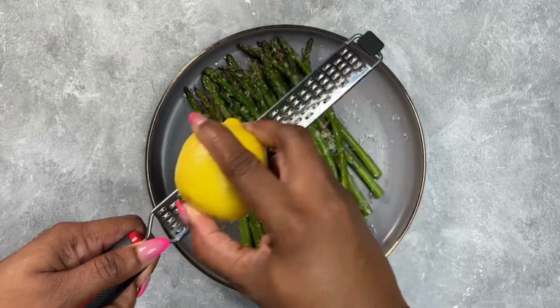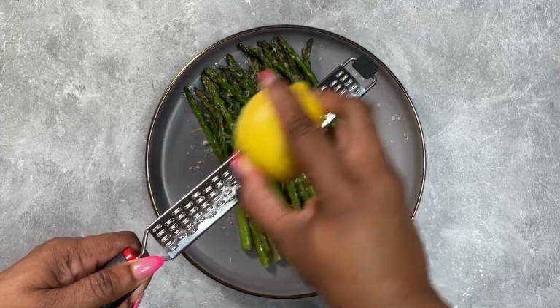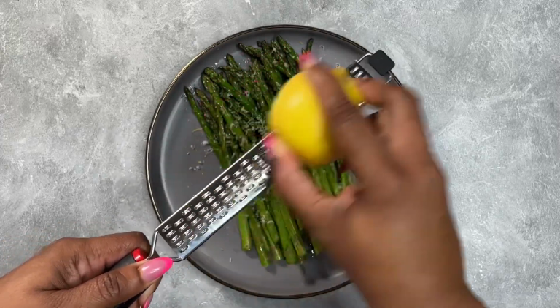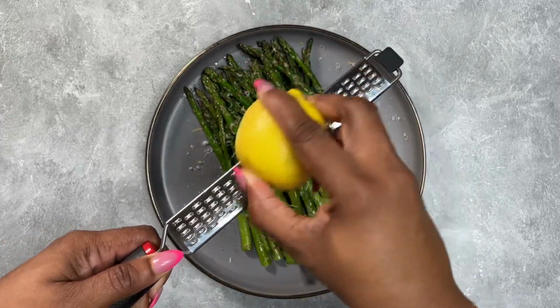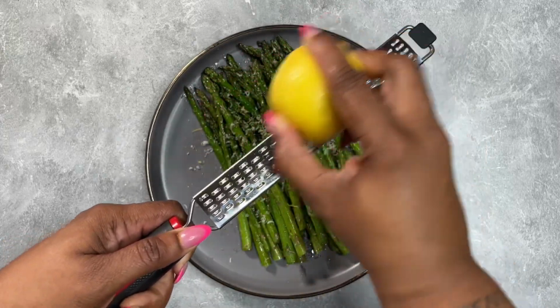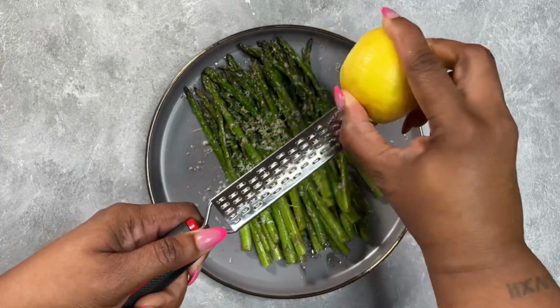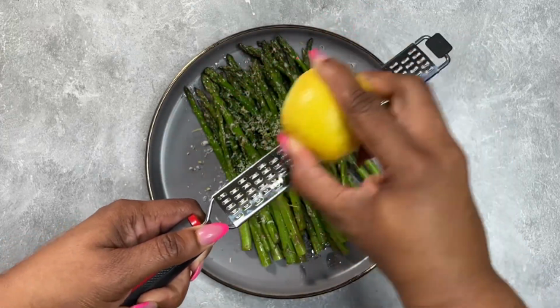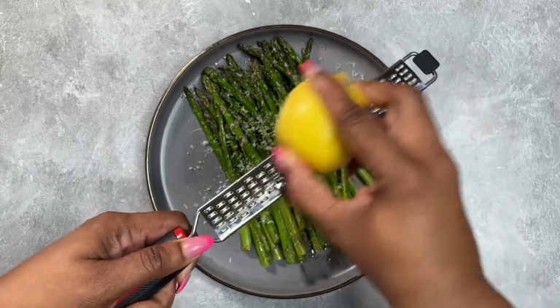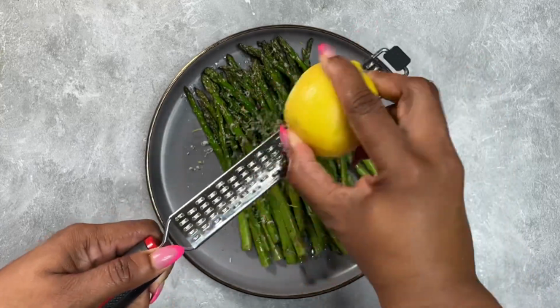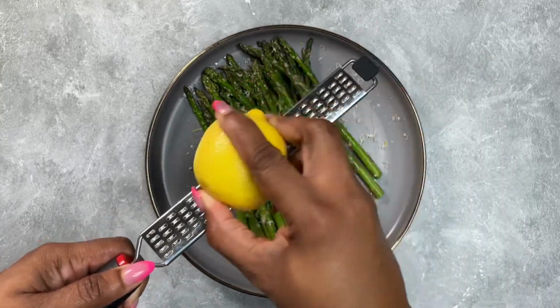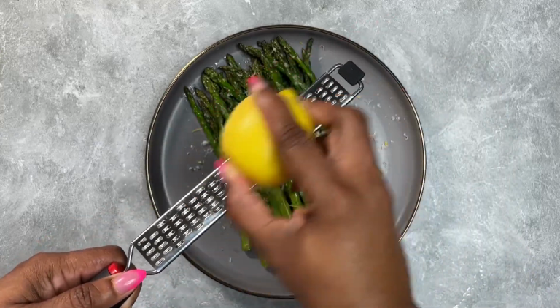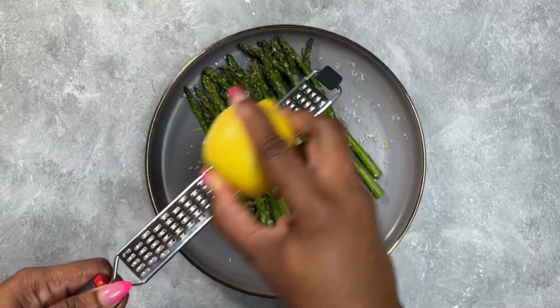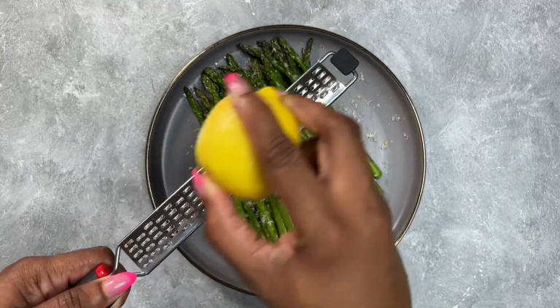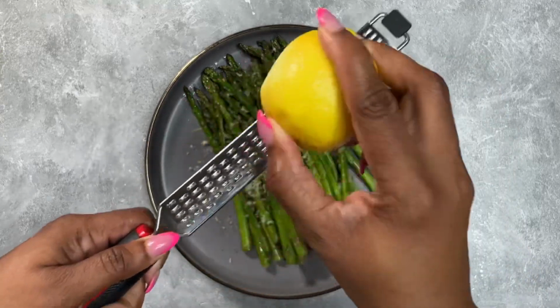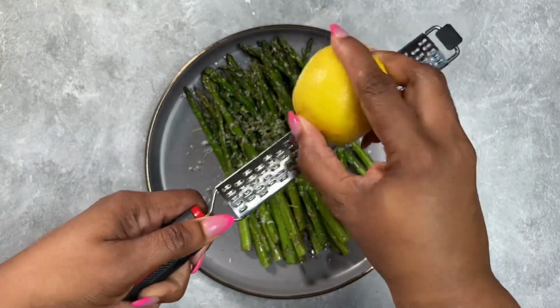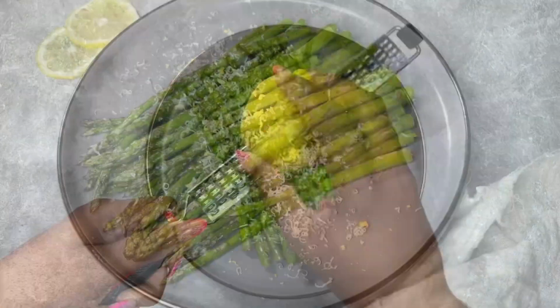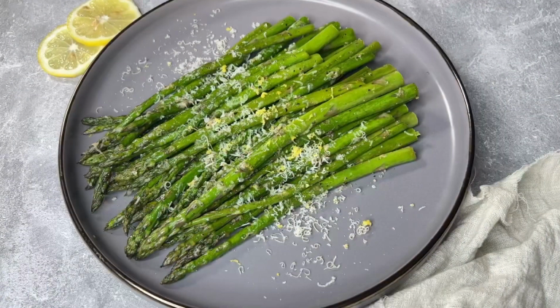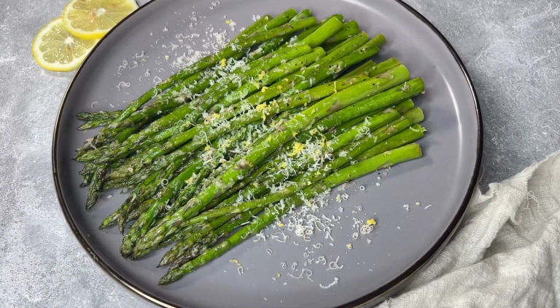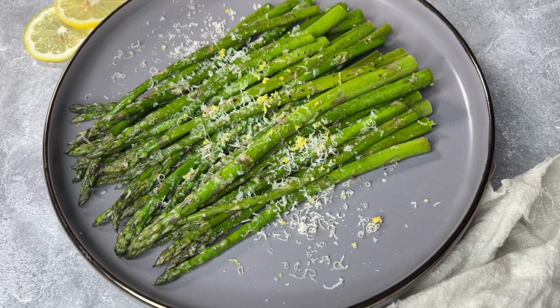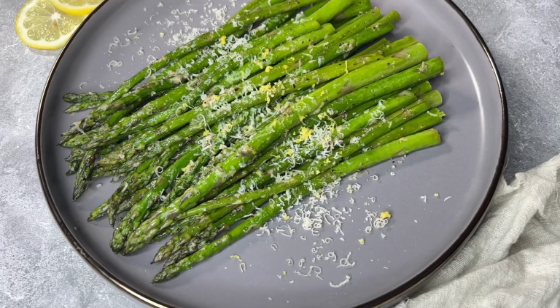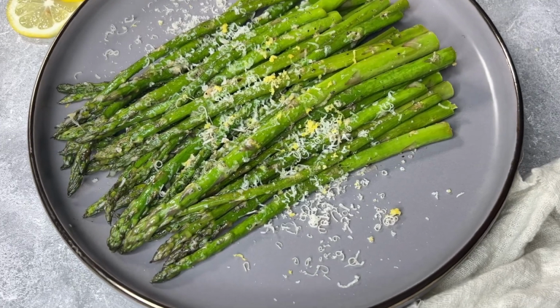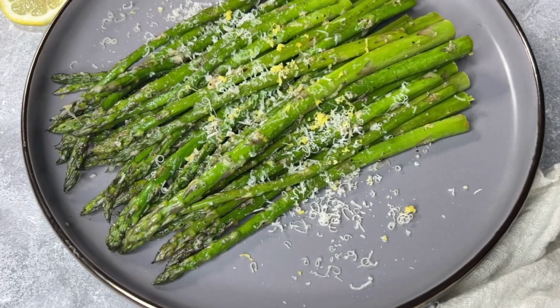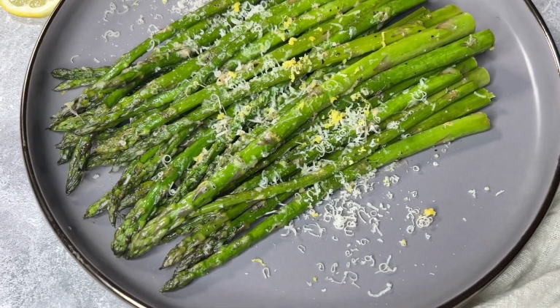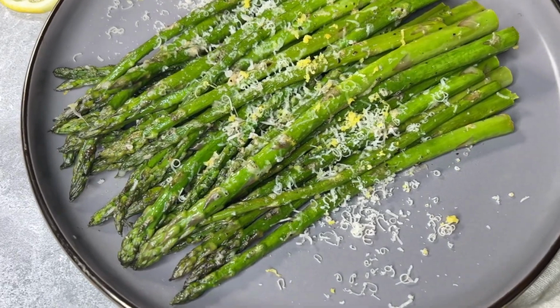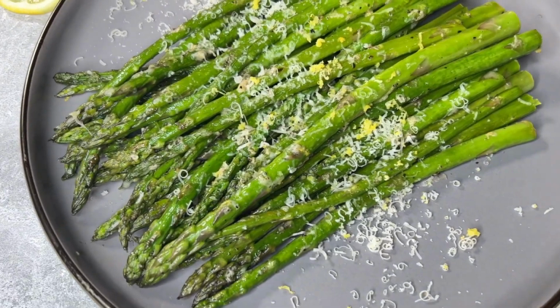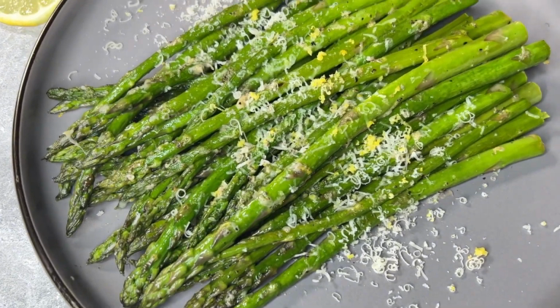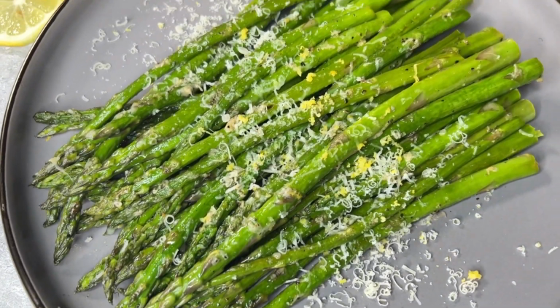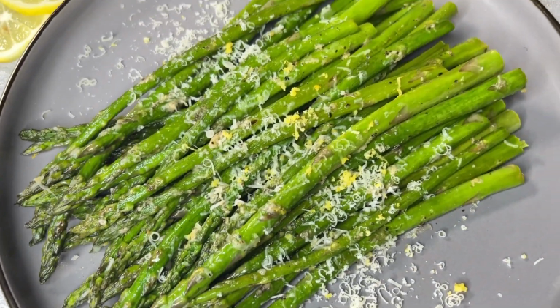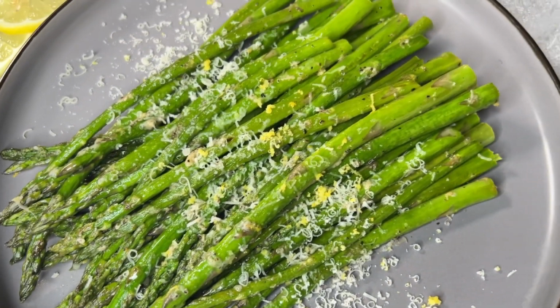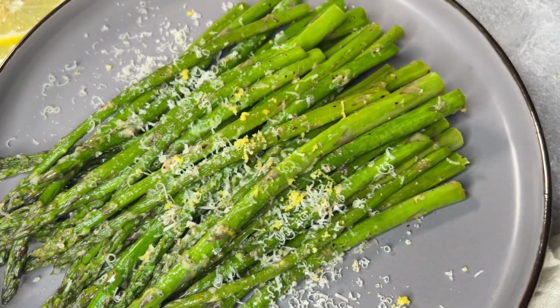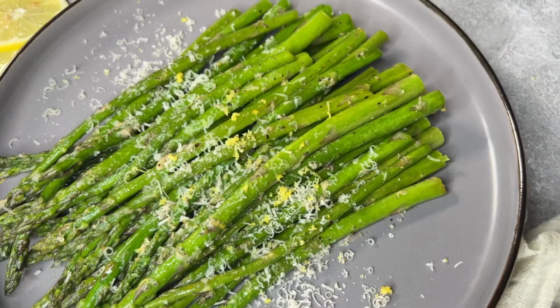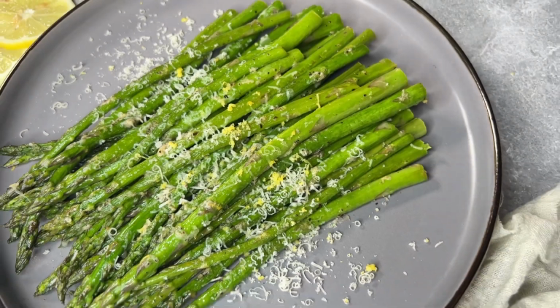As always, I hope y'all enjoyed because I did! The full recipe is going to be listed below in the description box. Don't forget to go follow me on Instagram and TikTok, or purchase one of my cookbooks — the links are below. Until next time, bye y'all!